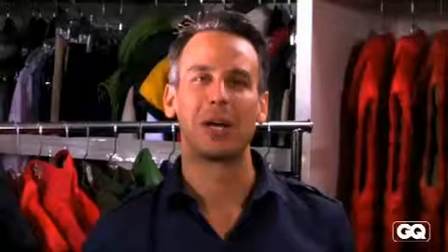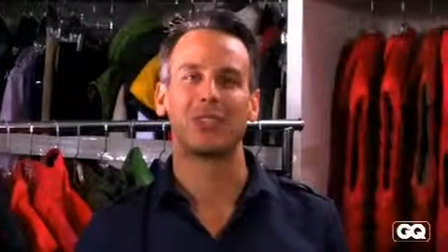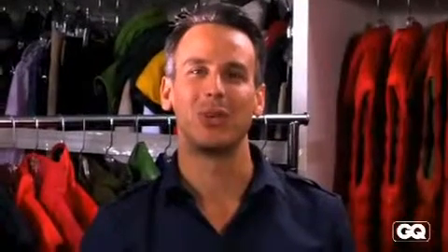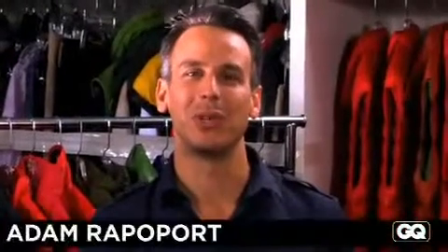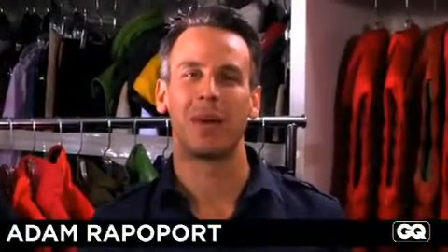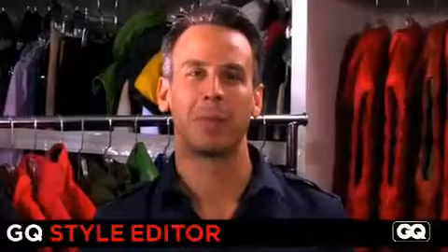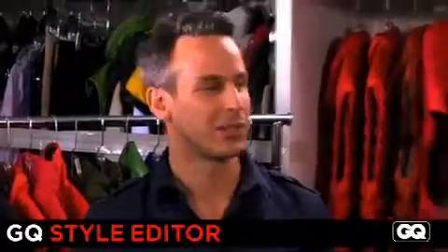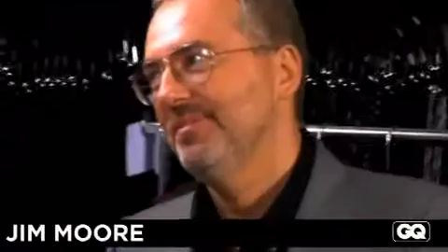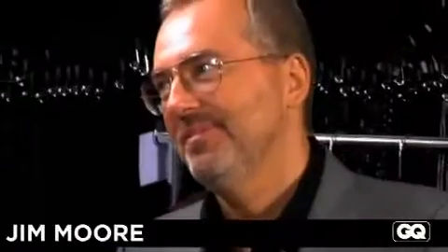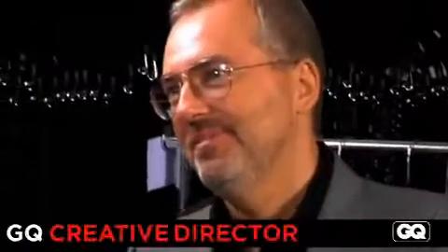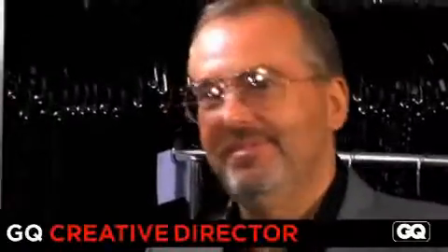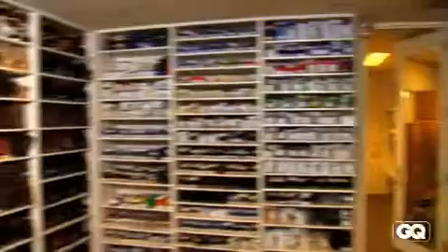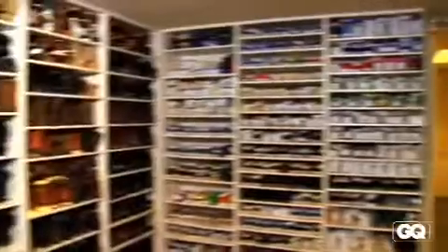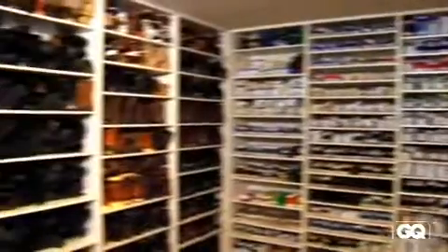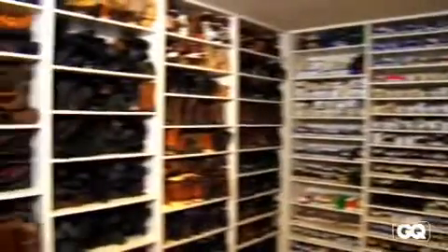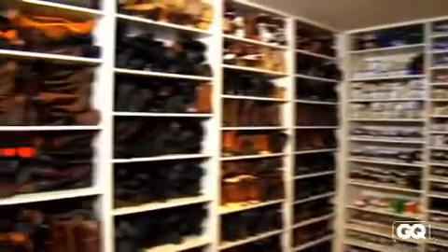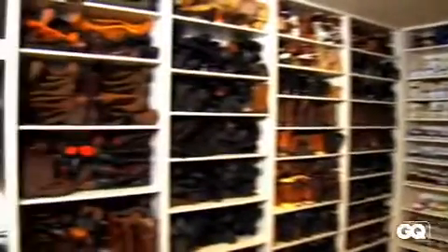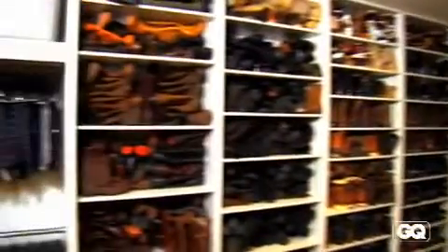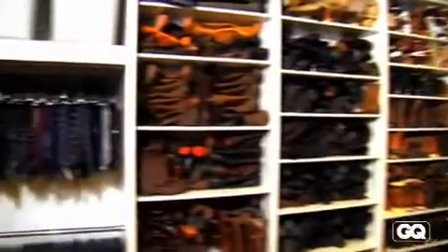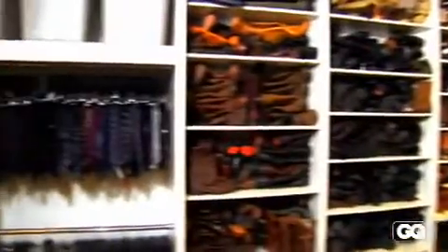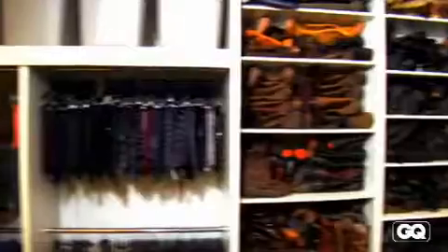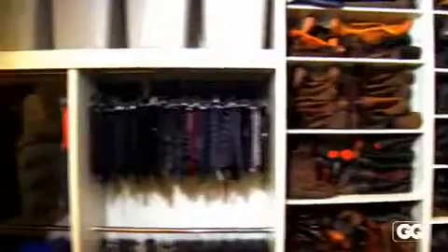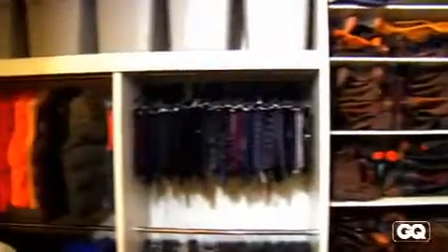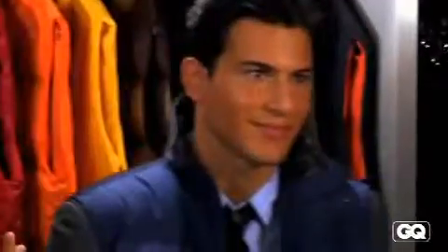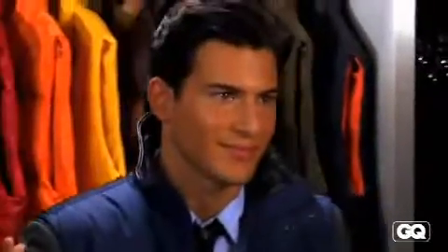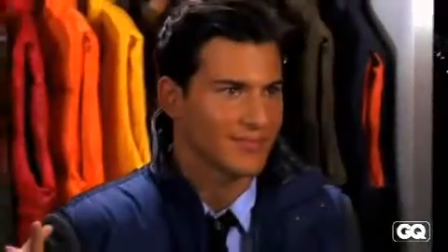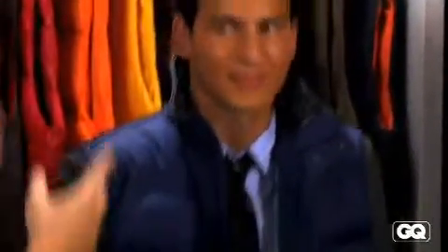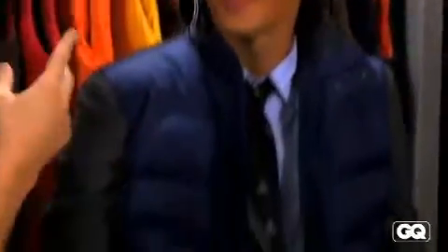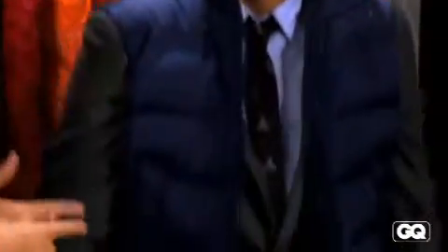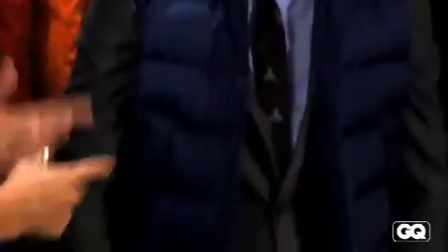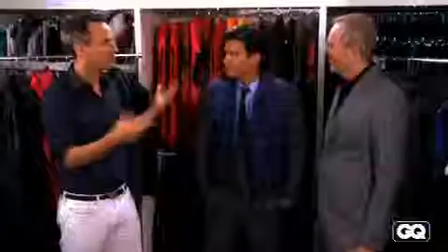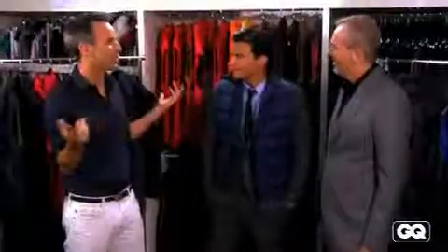Welcome back to GQ Rules. I'm Adam Rappaport, this is Jim Moore, and this is the GQ Fashion Closet, where we've got shoes, shirts, everything a guy could want — as well as Steve here wearing a down vest with a suit.